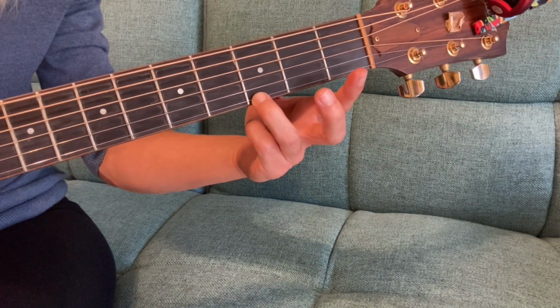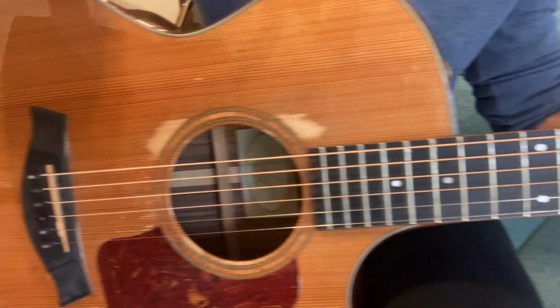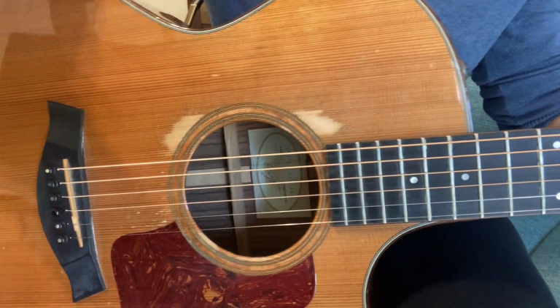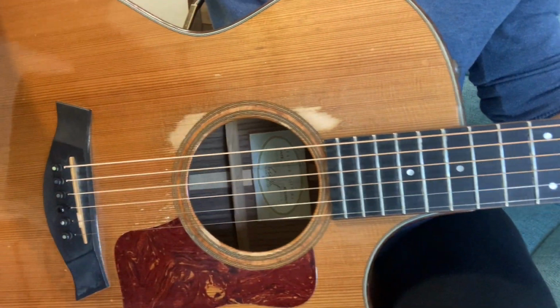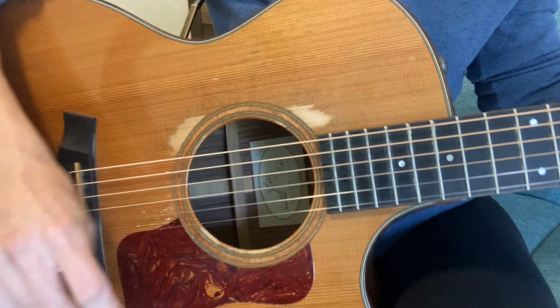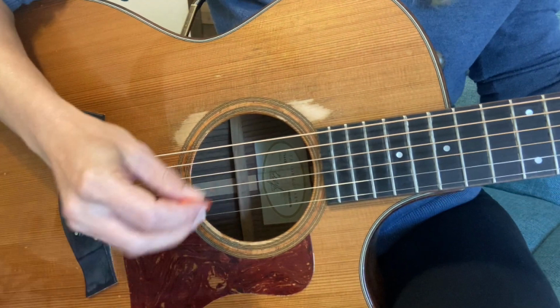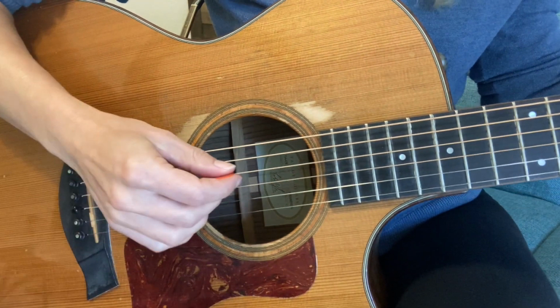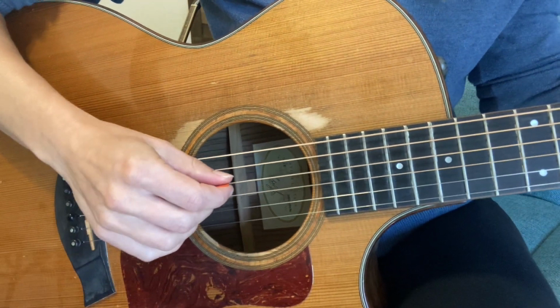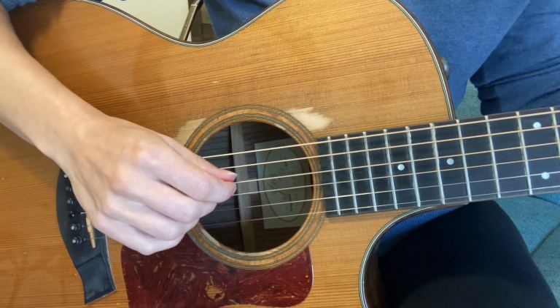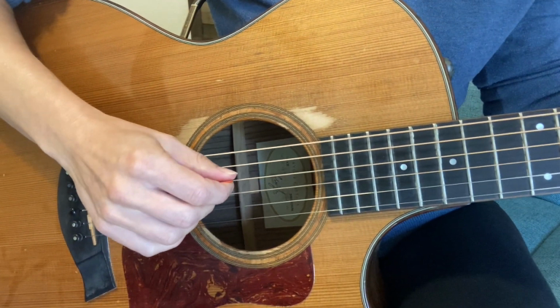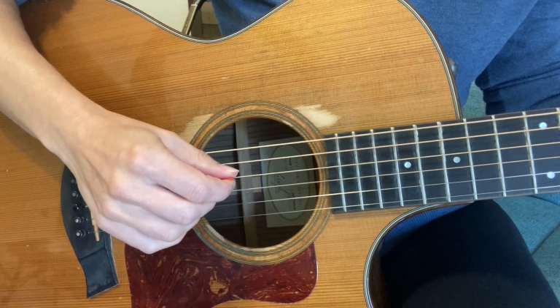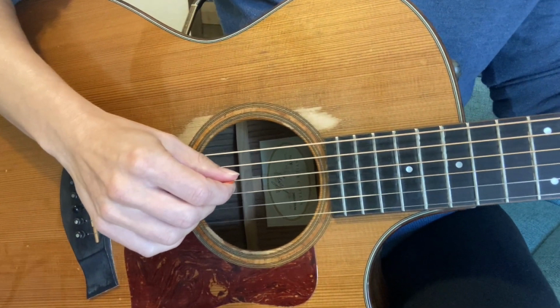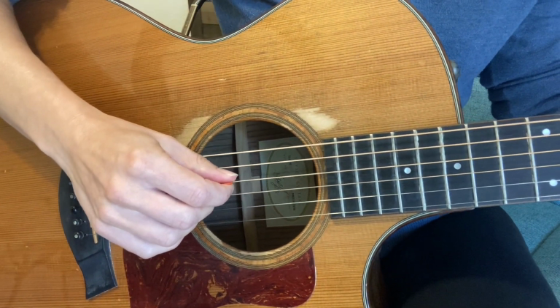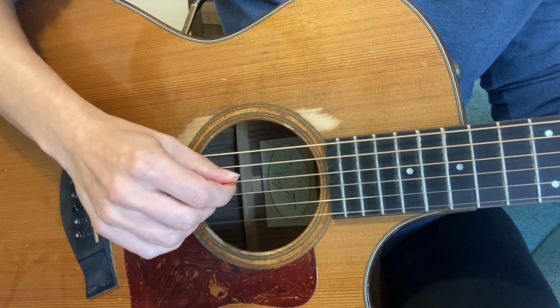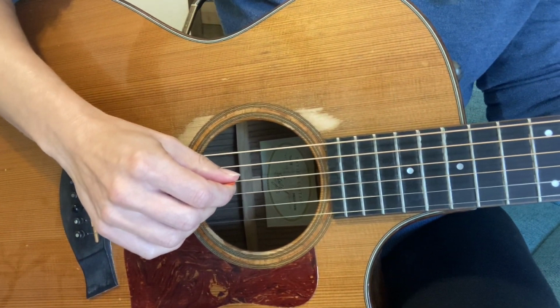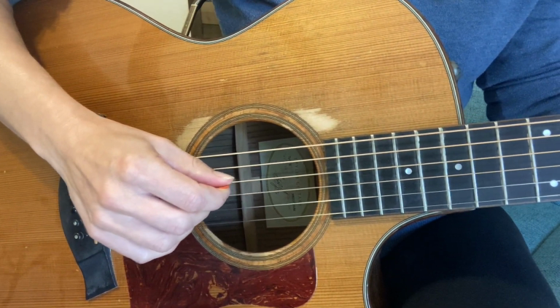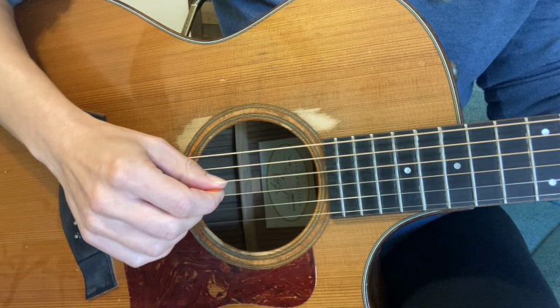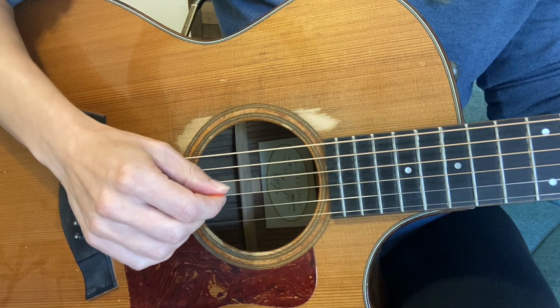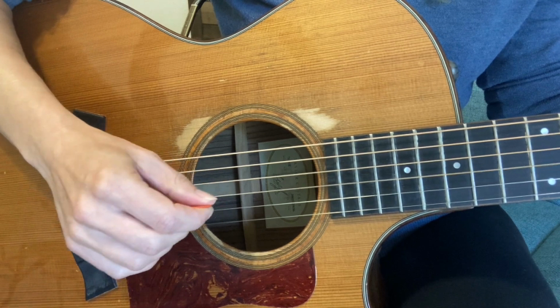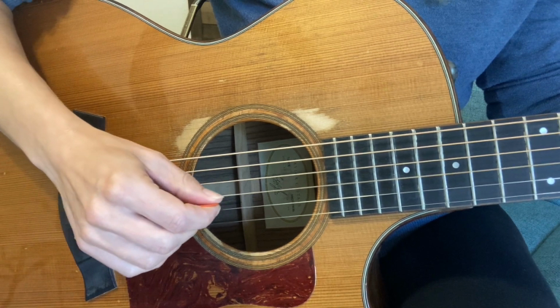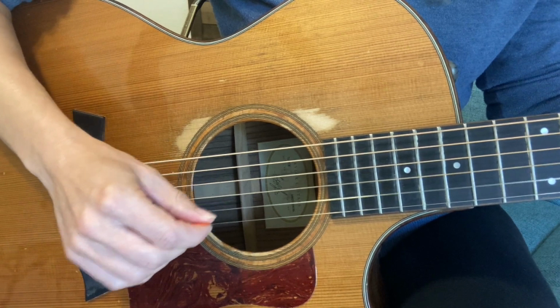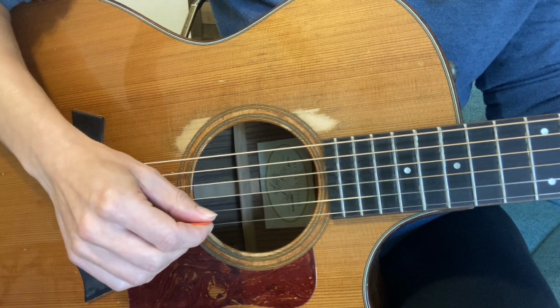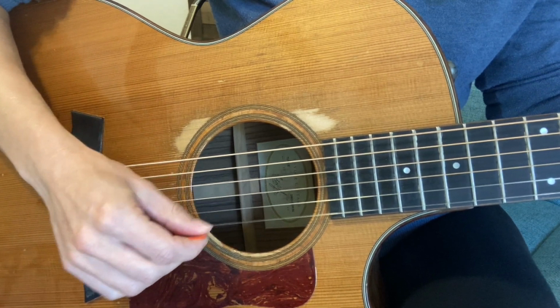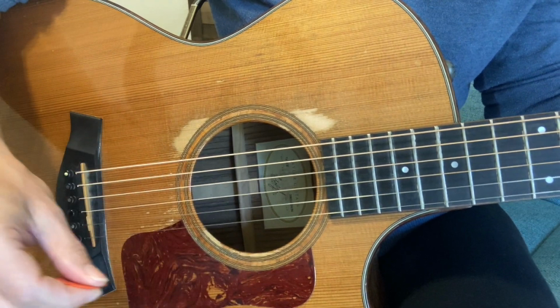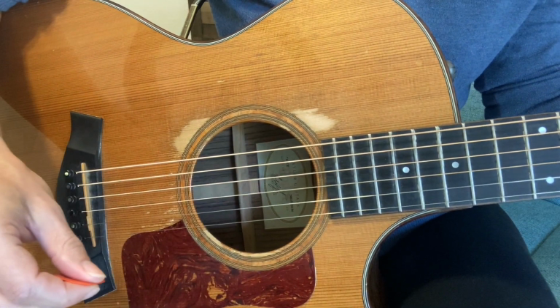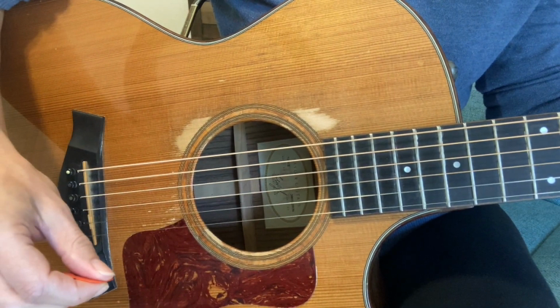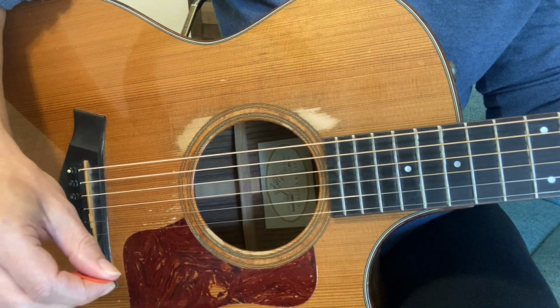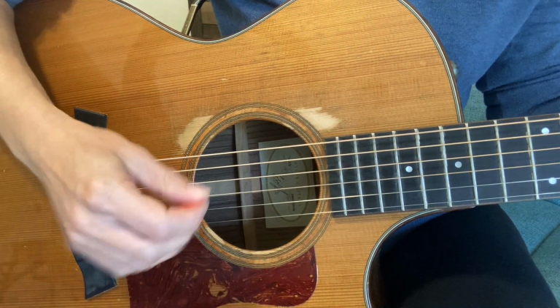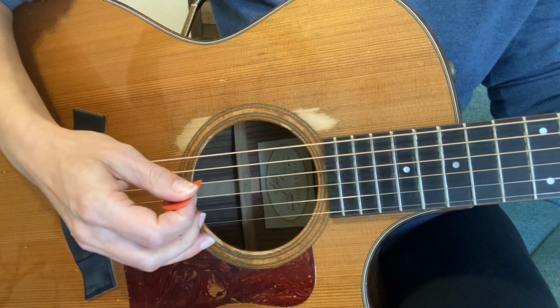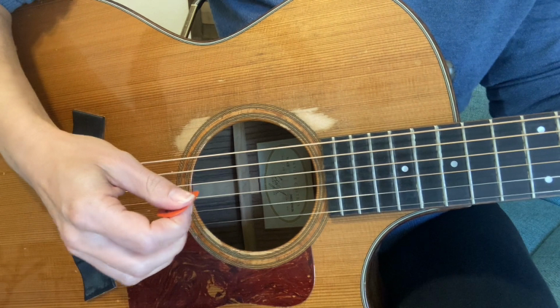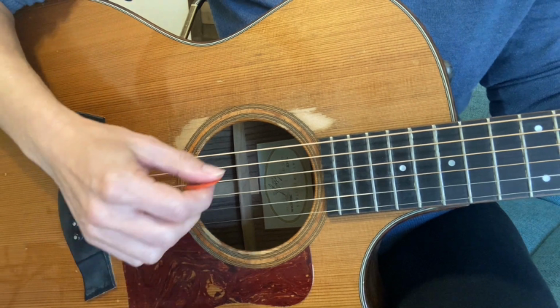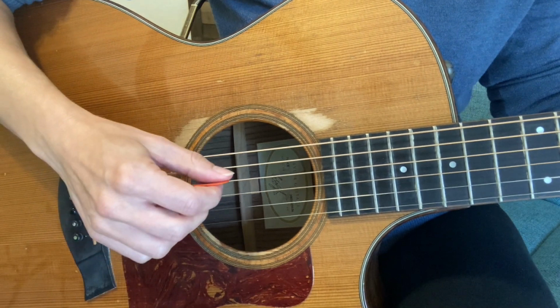A thing you want to confirm every single time you're playing a chord at first is that before you start strumming, play each string individually — is each string coming out, even if you don't have to press a finger on it? Confirm everything sounds good, then strum down over and over again.